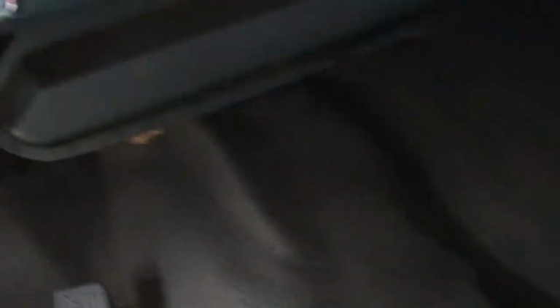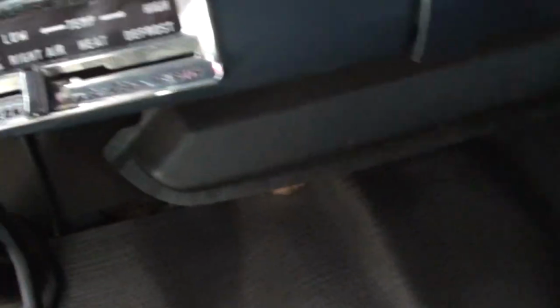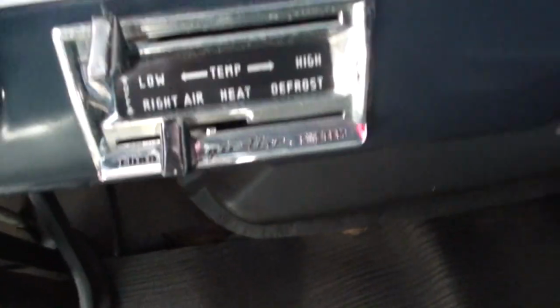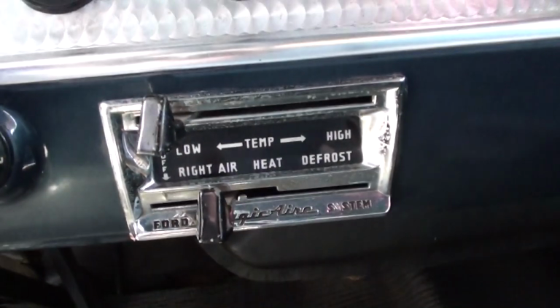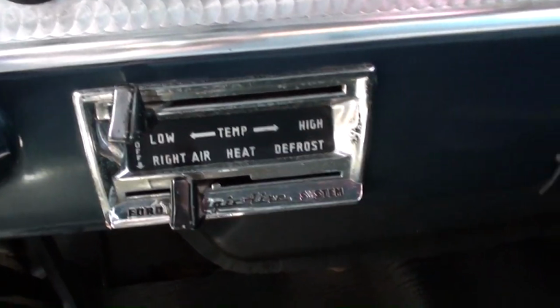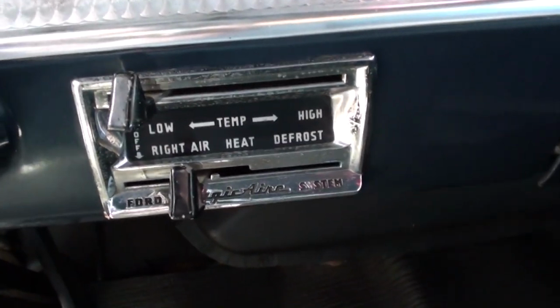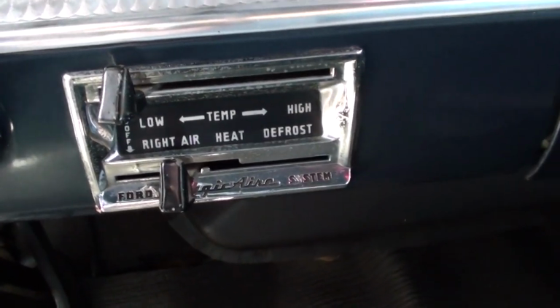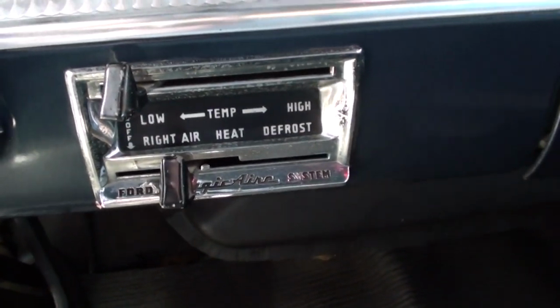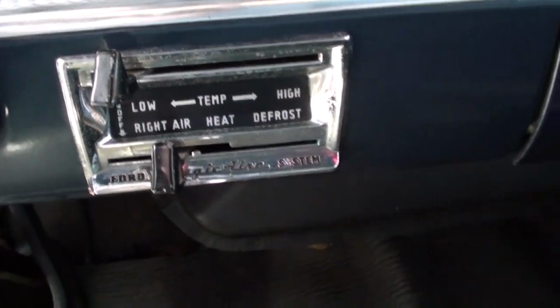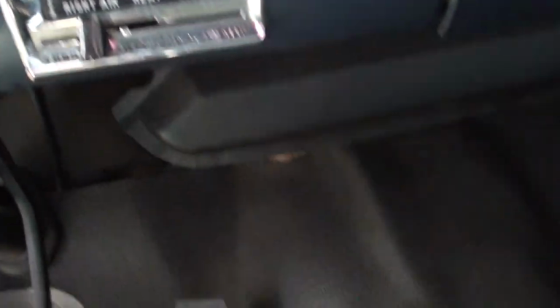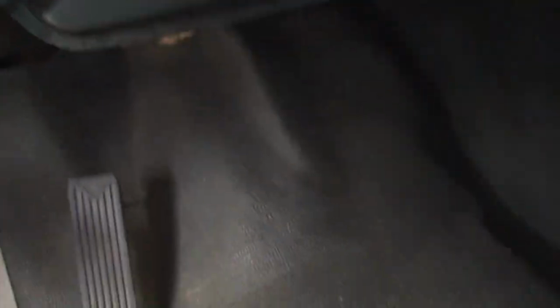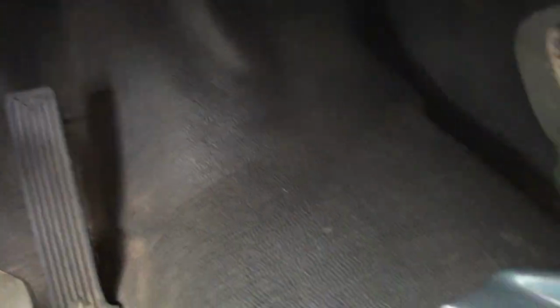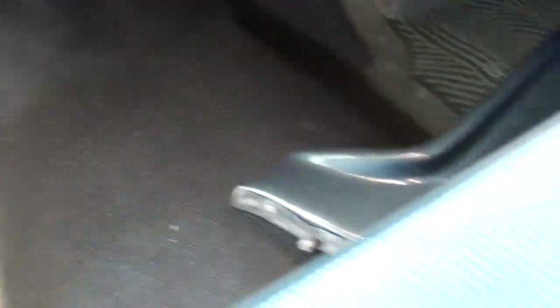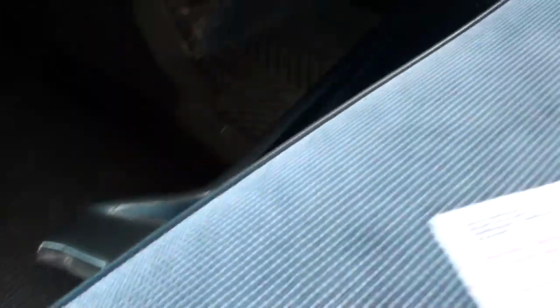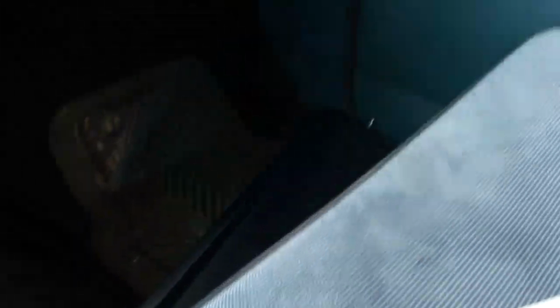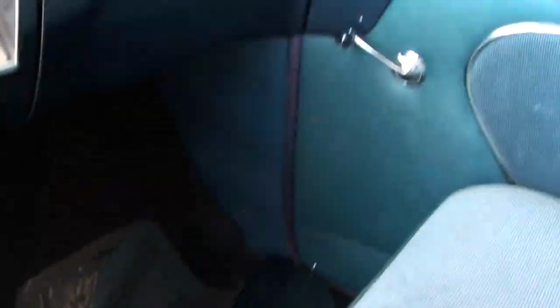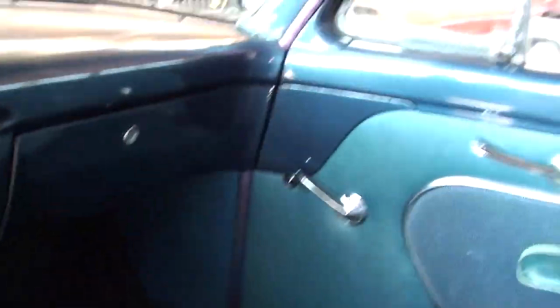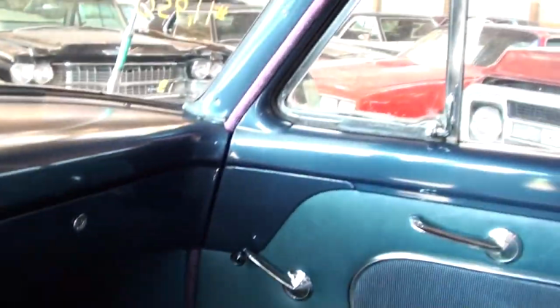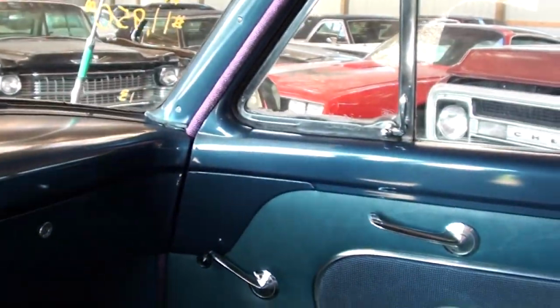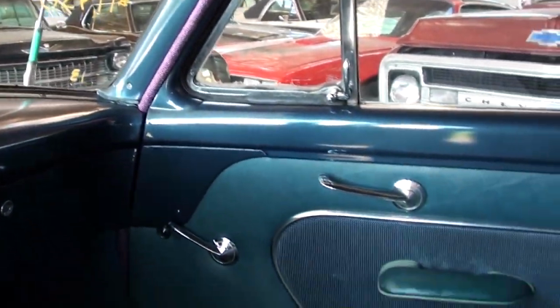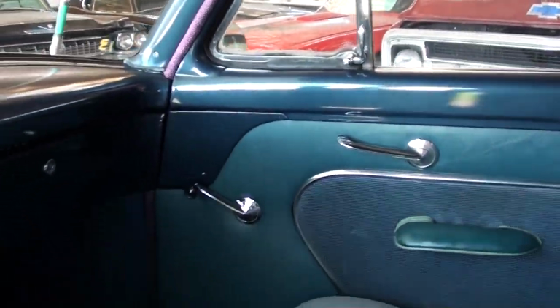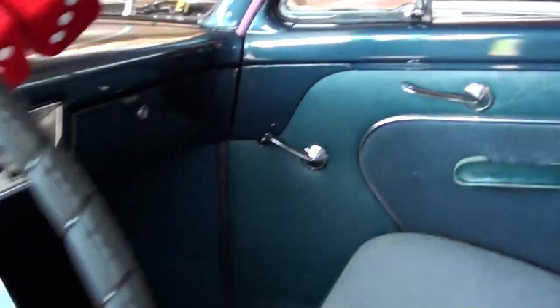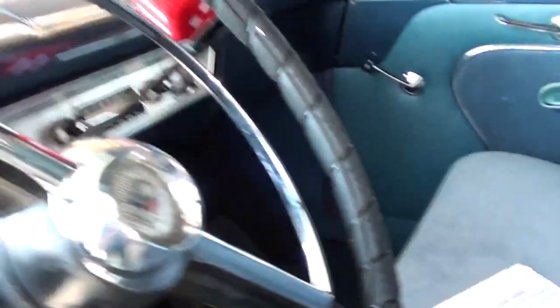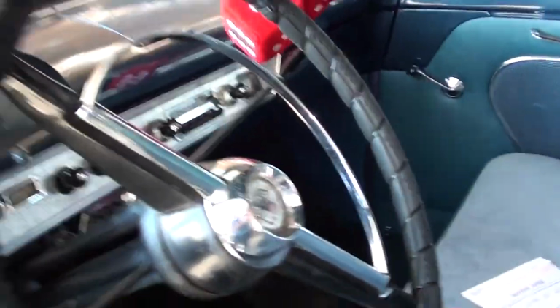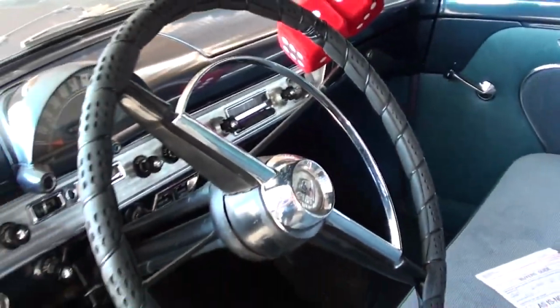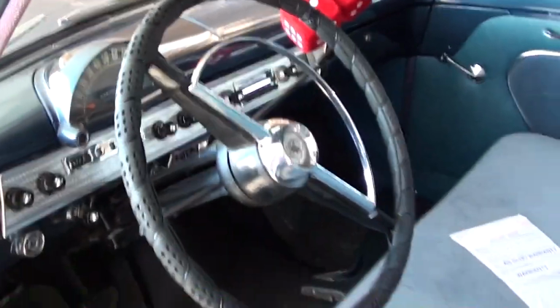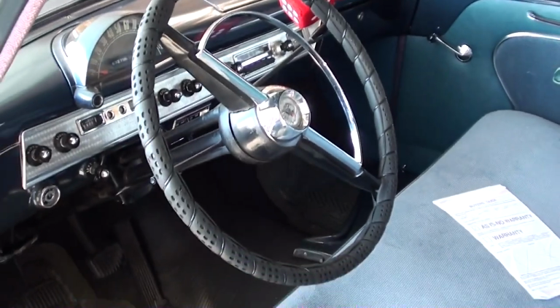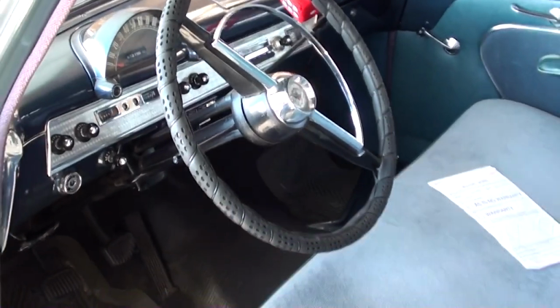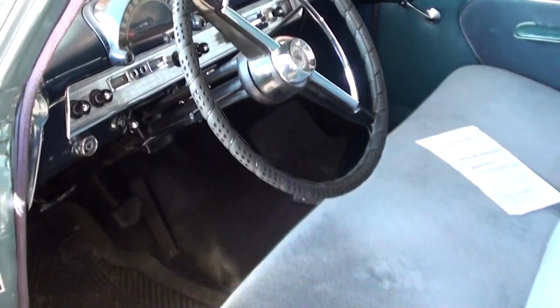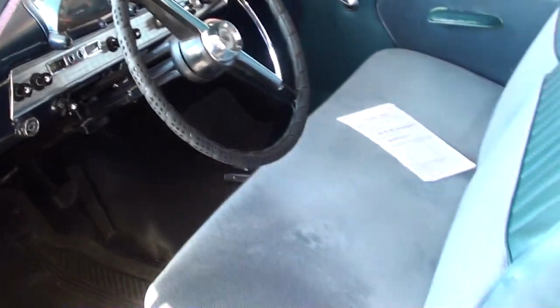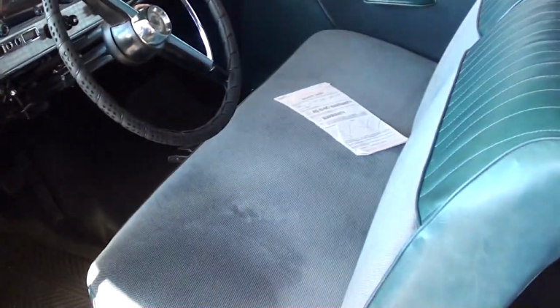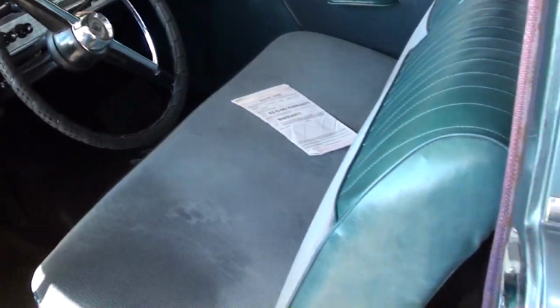It still has the original radio in it as well, and you have your heat and air controls and everything down here. I mean, it's looking pretty sharp in there — very nice.